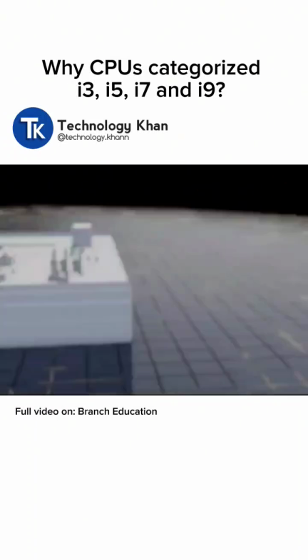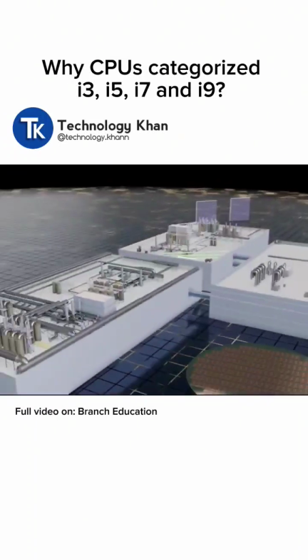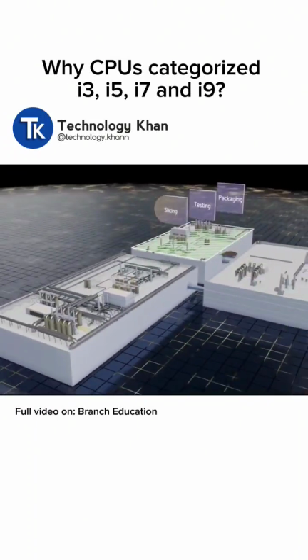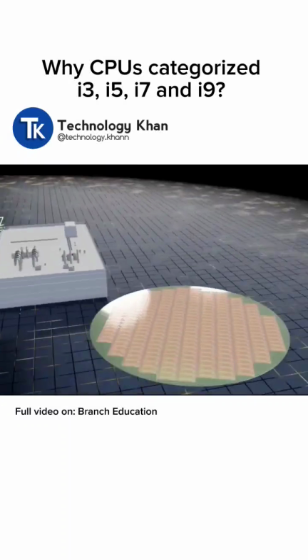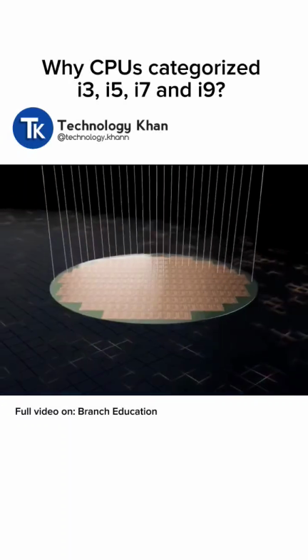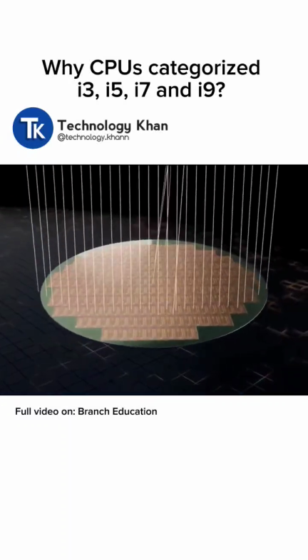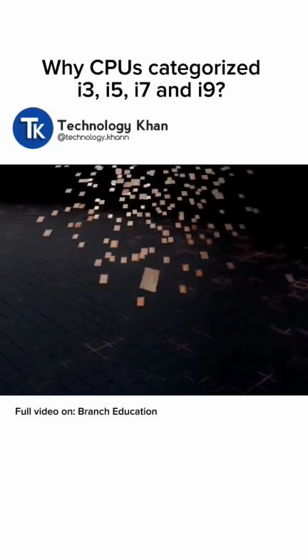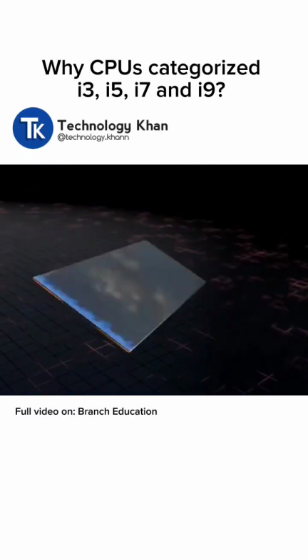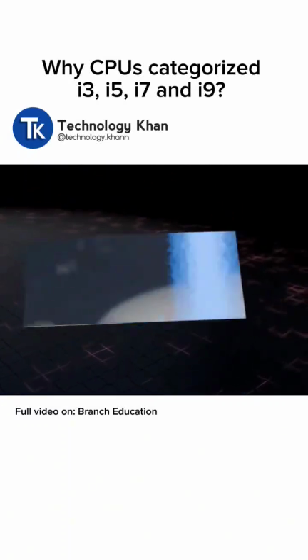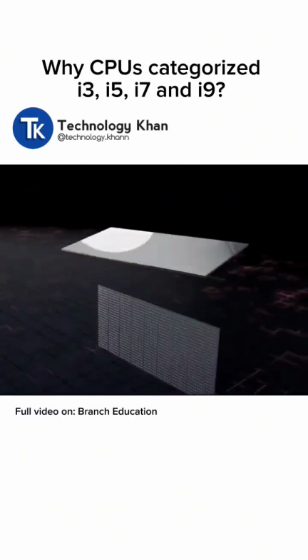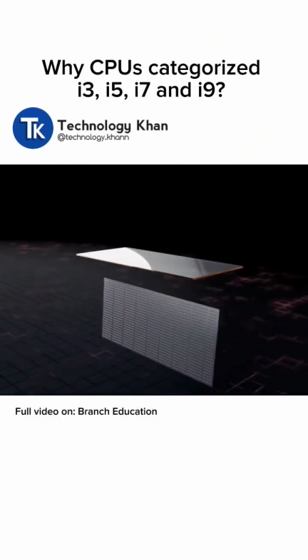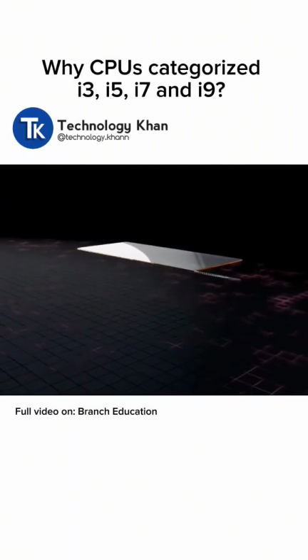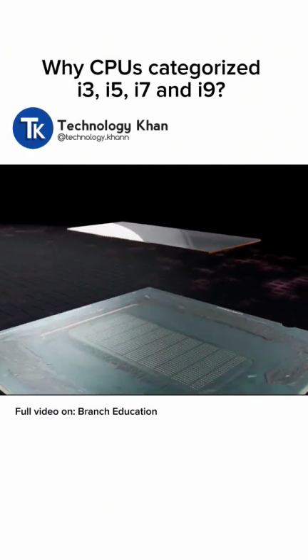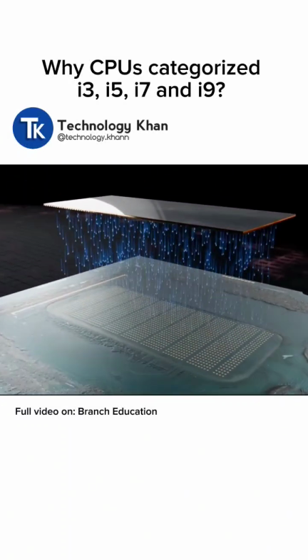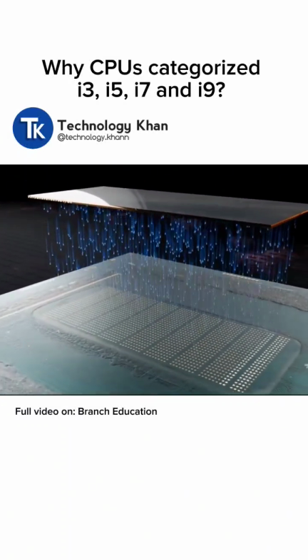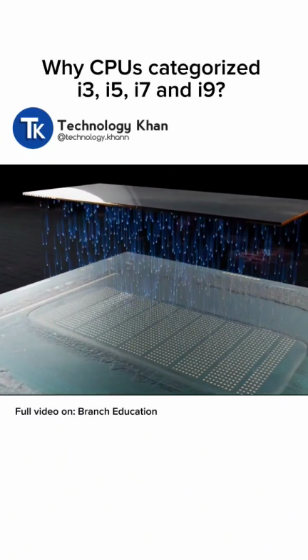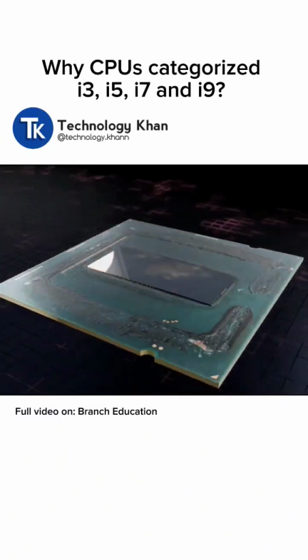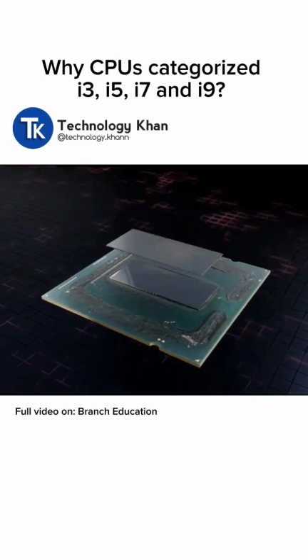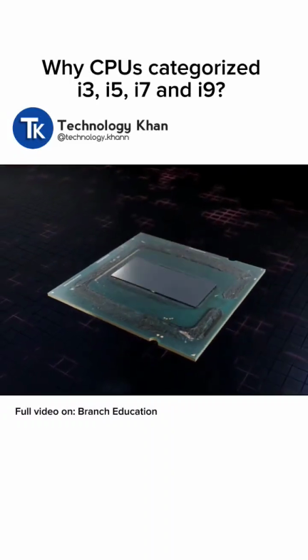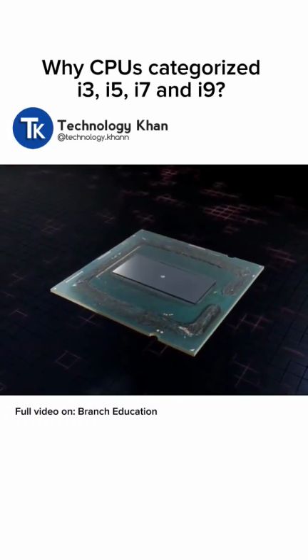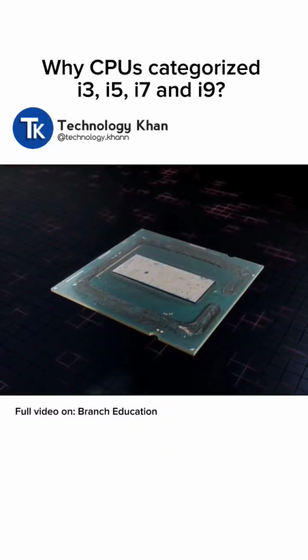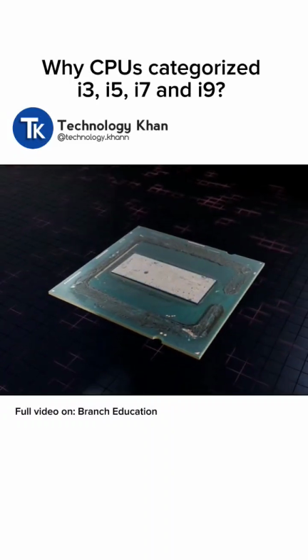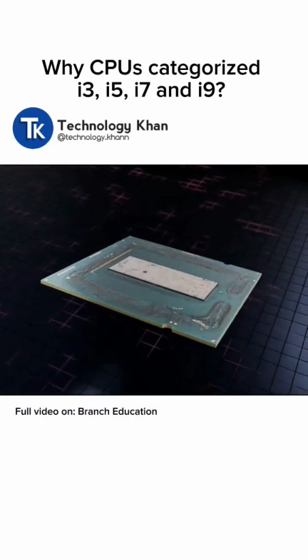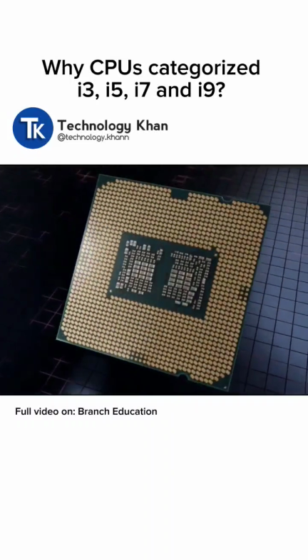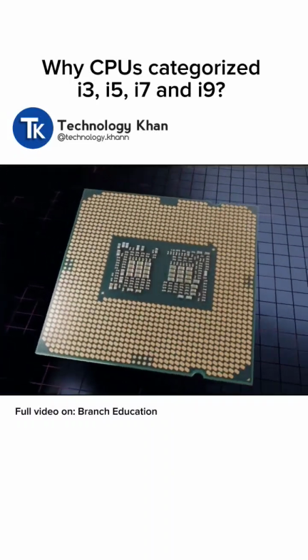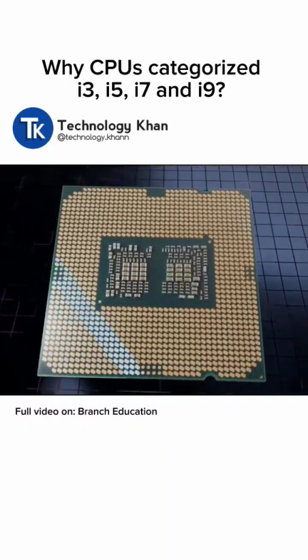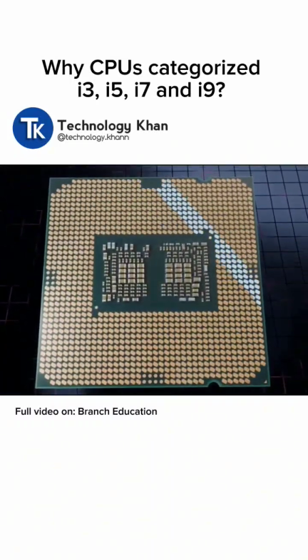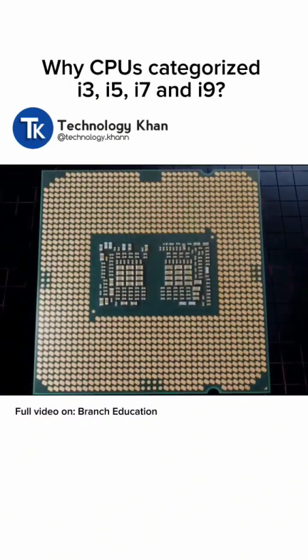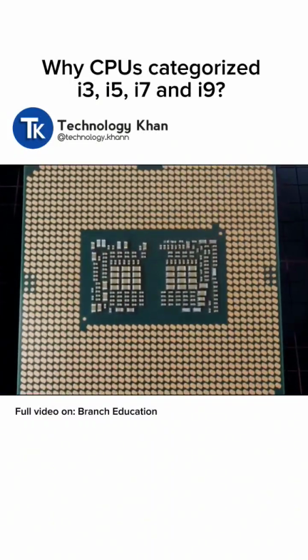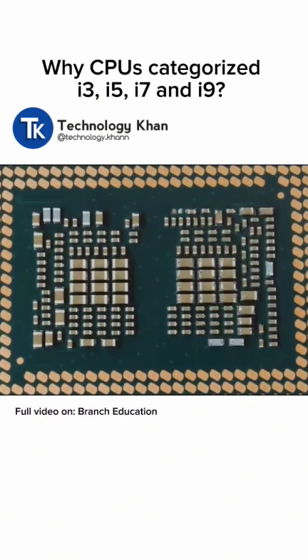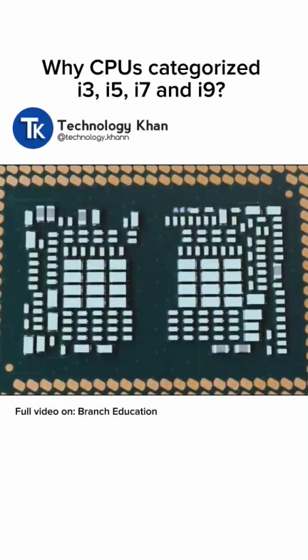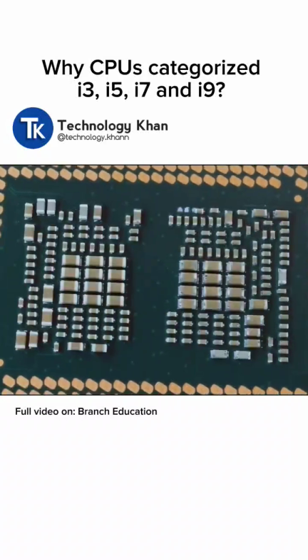These wafers are transported to another building where the chips are cut out using a laser, flipped over, and placed on an interposer, which distributes the connection points to a printed circuit board, while a protective heat-conductive cover is placed on the back side.